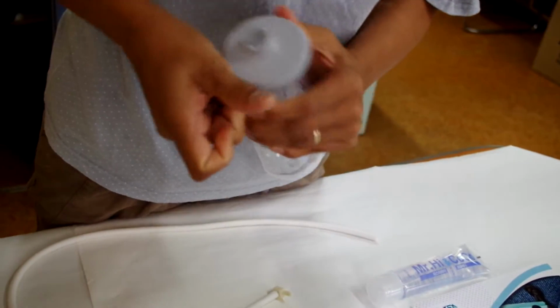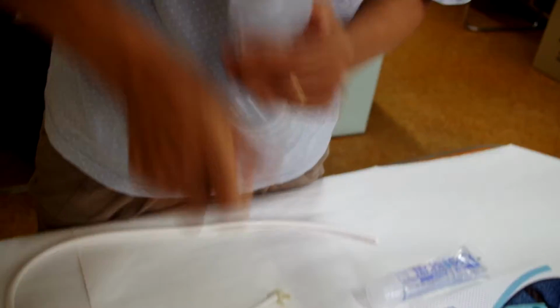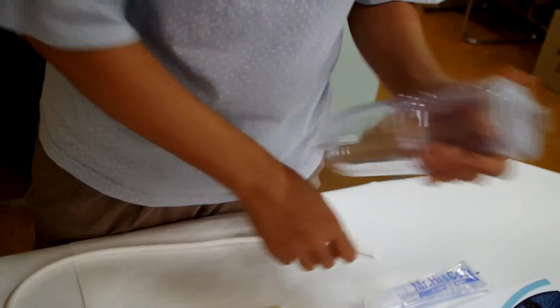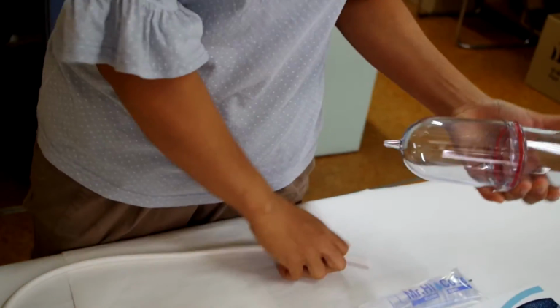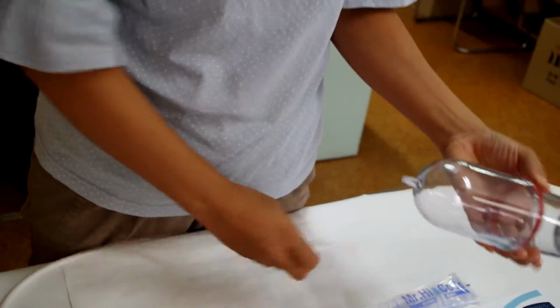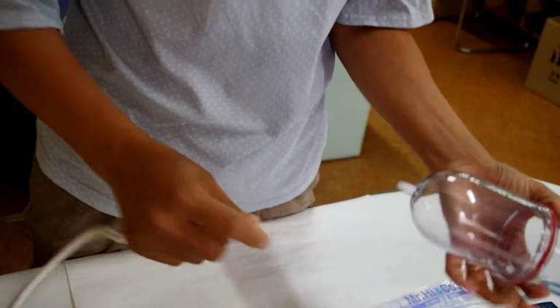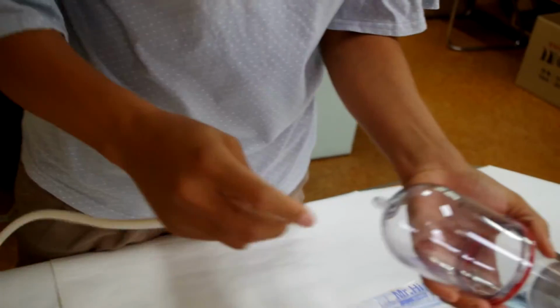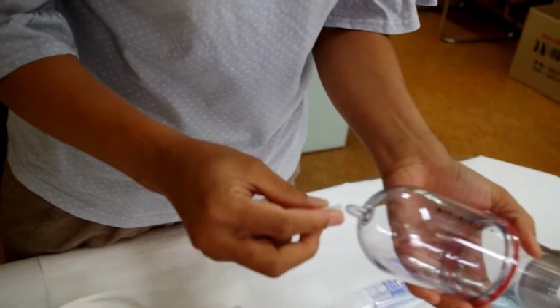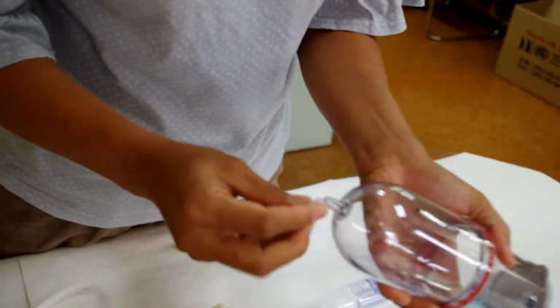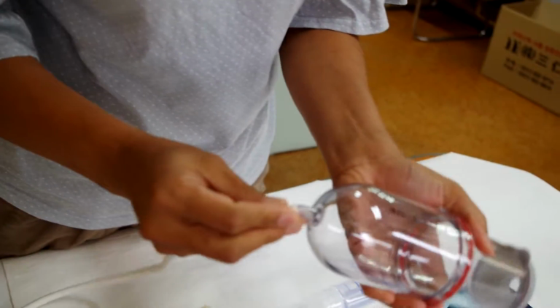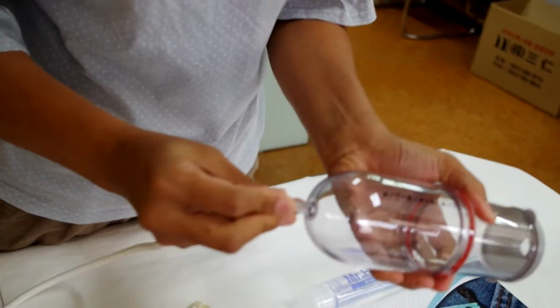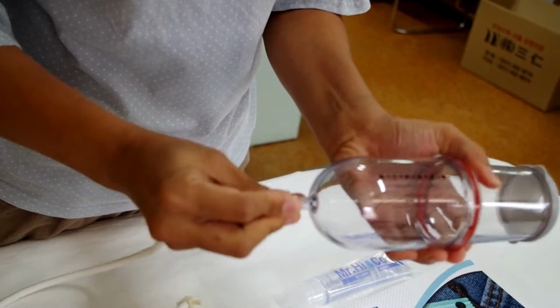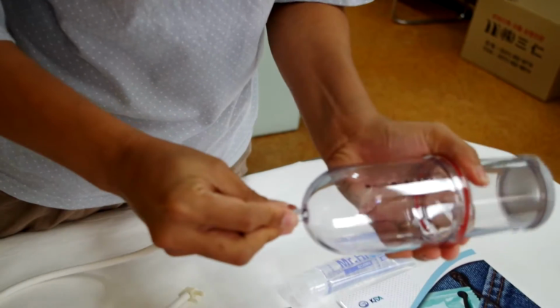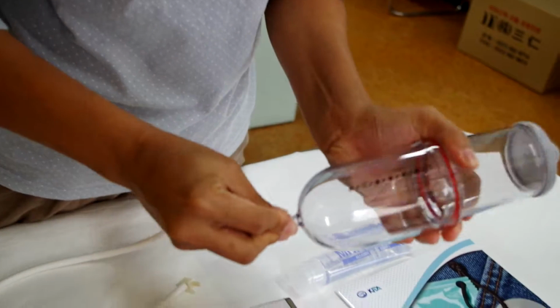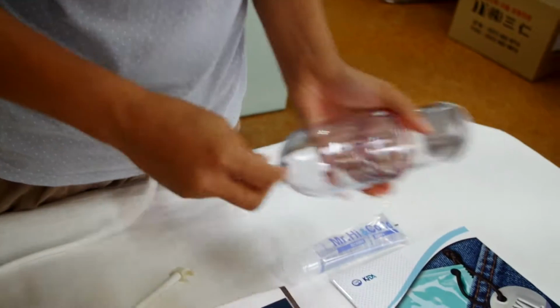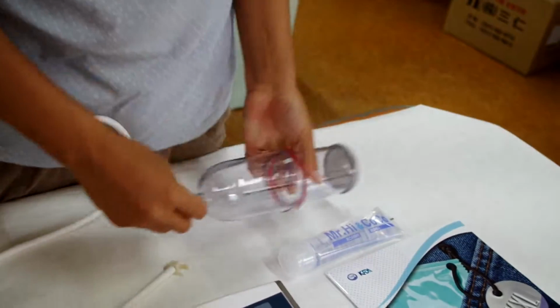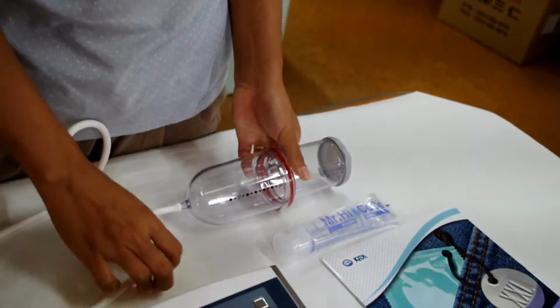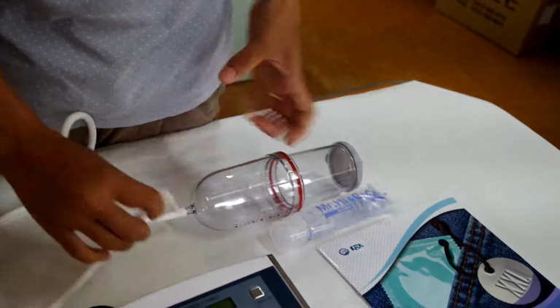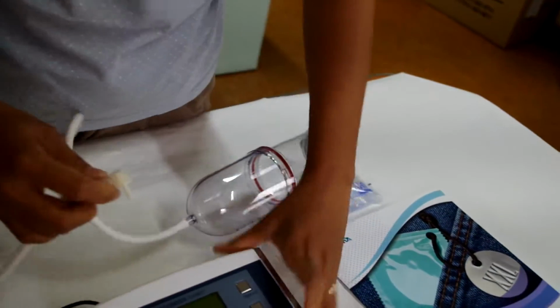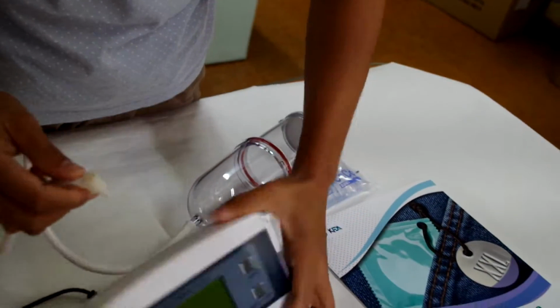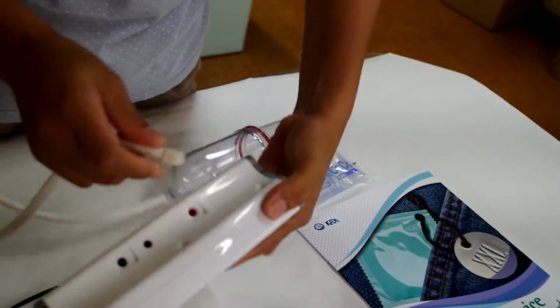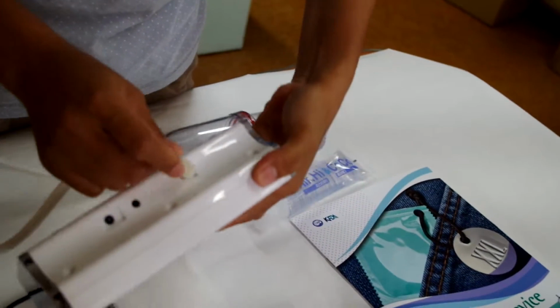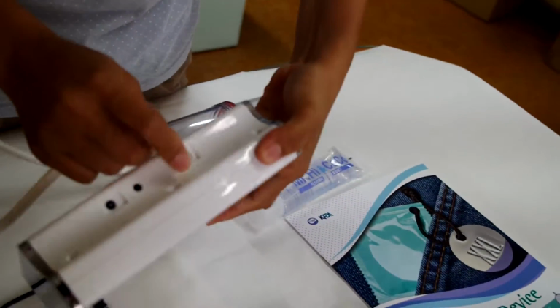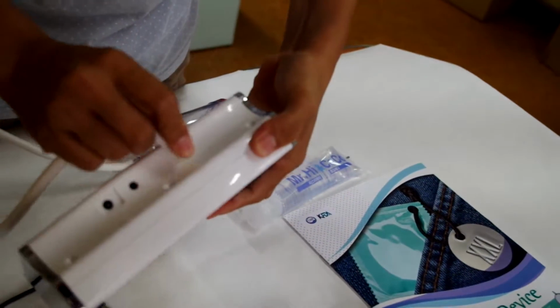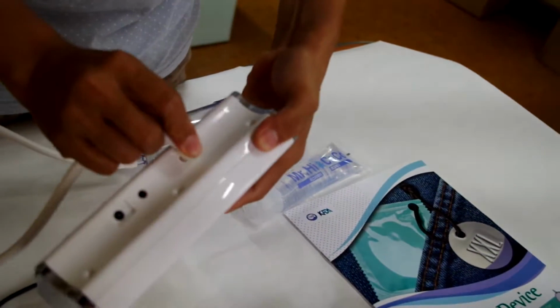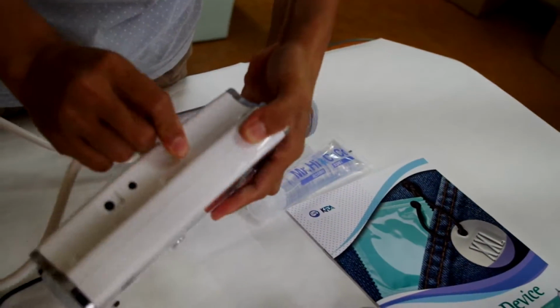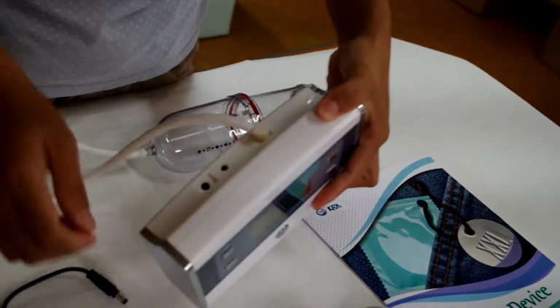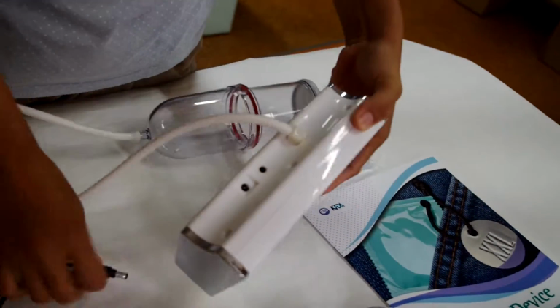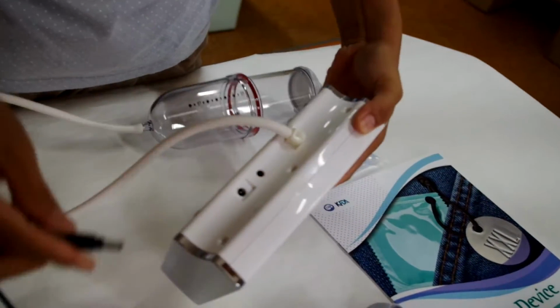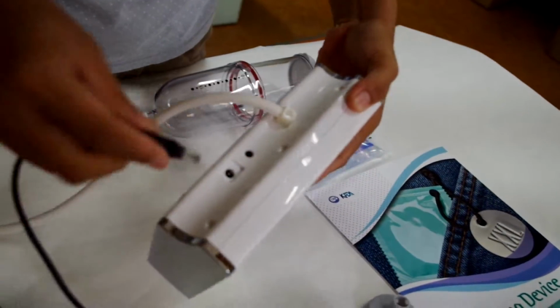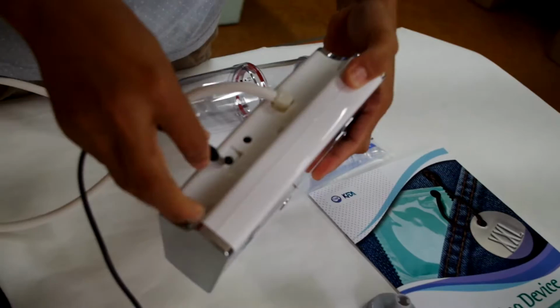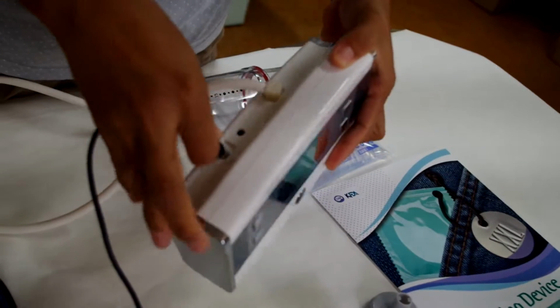Connect the vacuum hose, then connect the vacuum hose into the device. Next, connect the AC adapter.